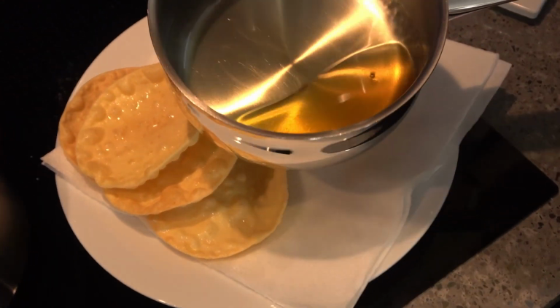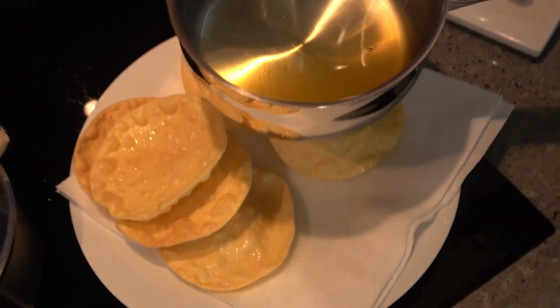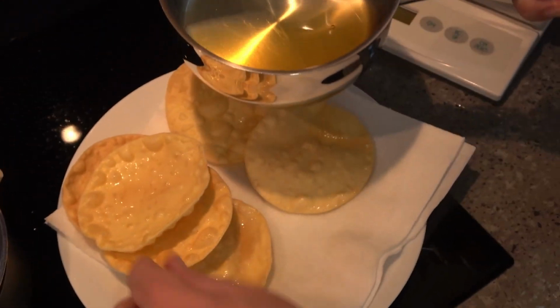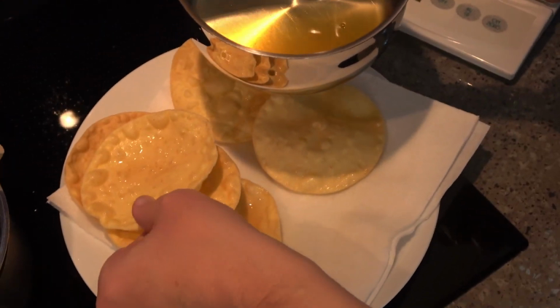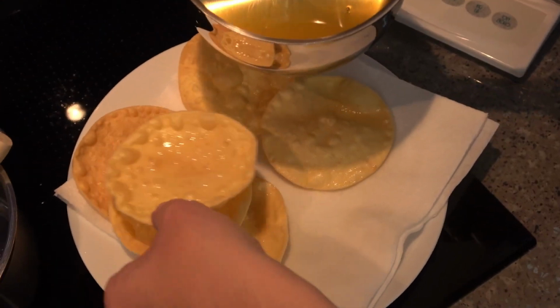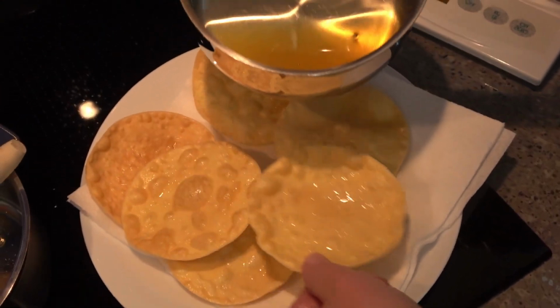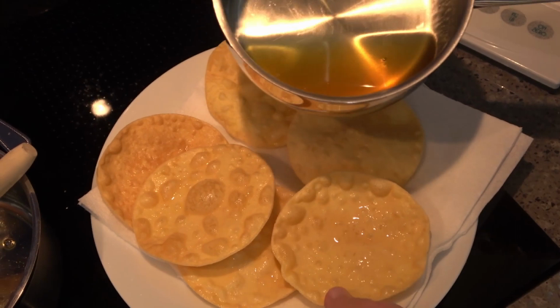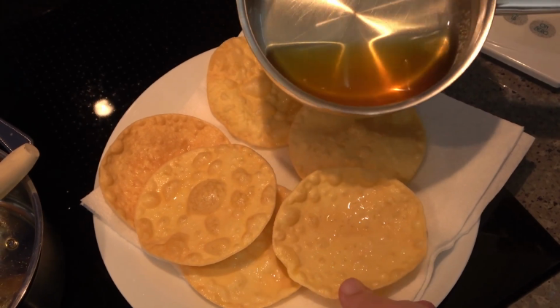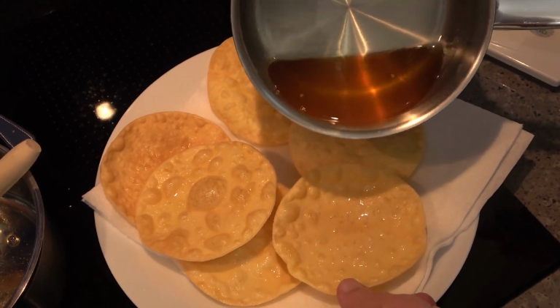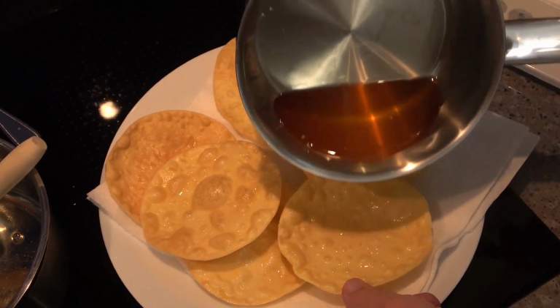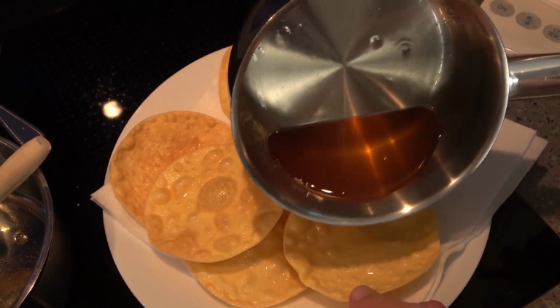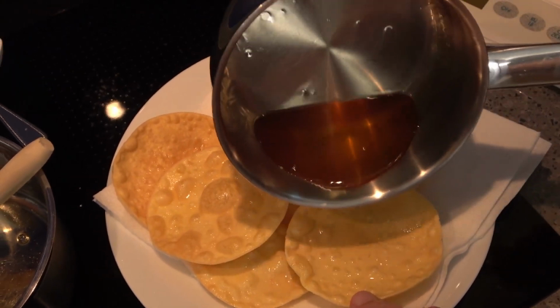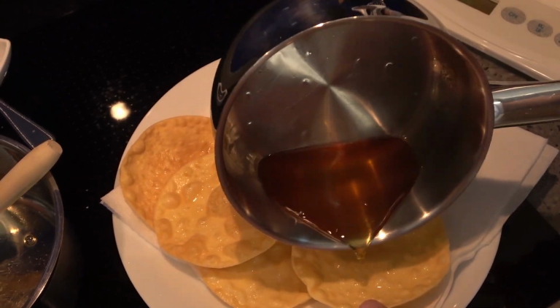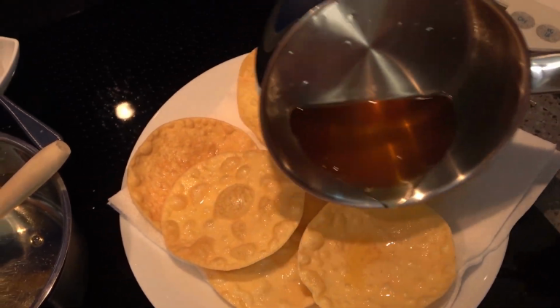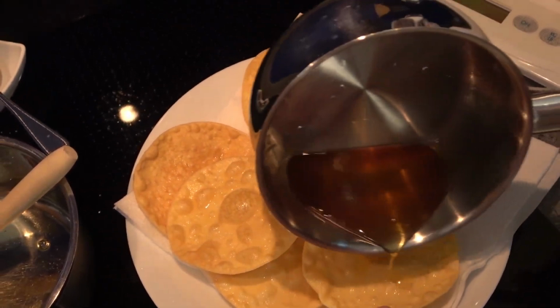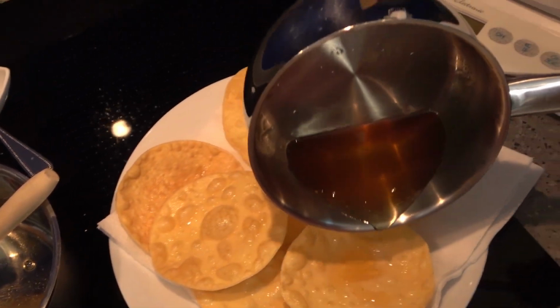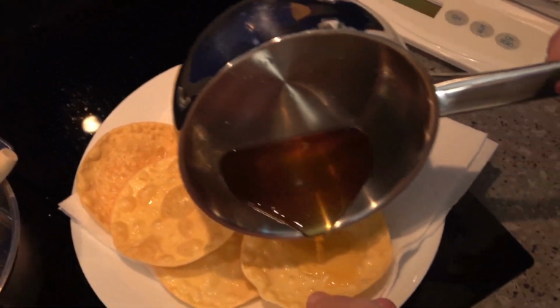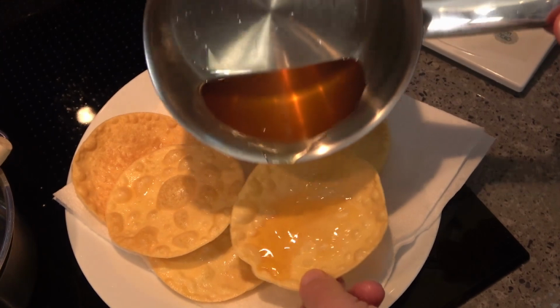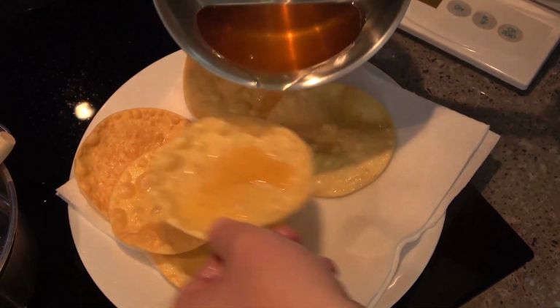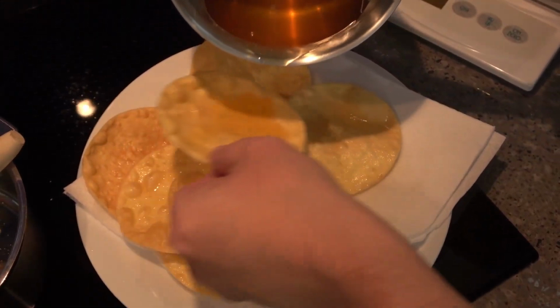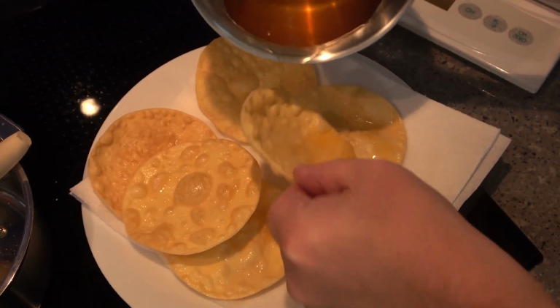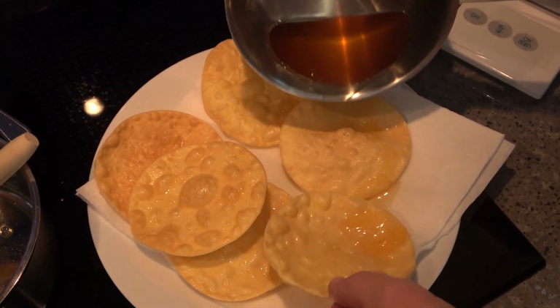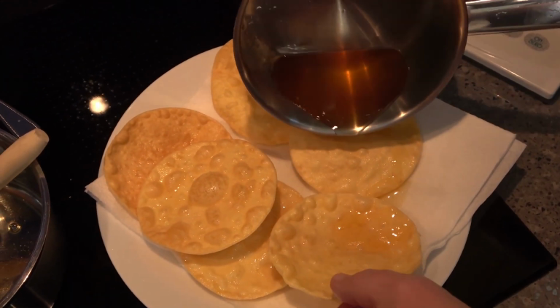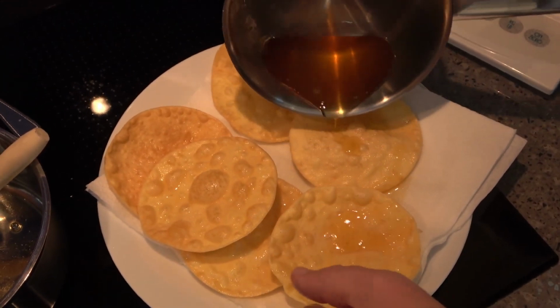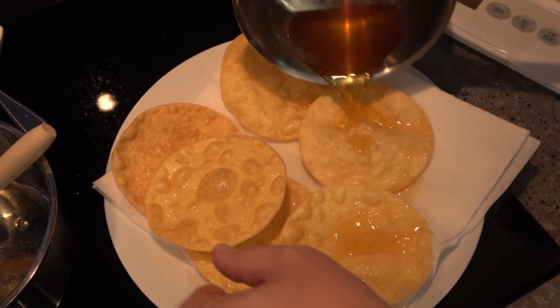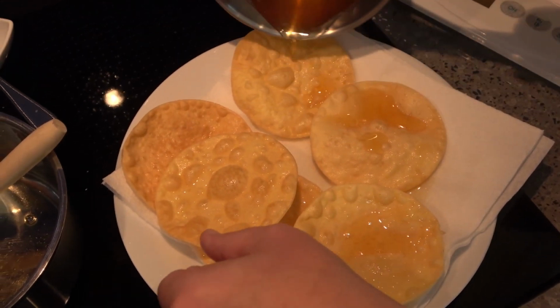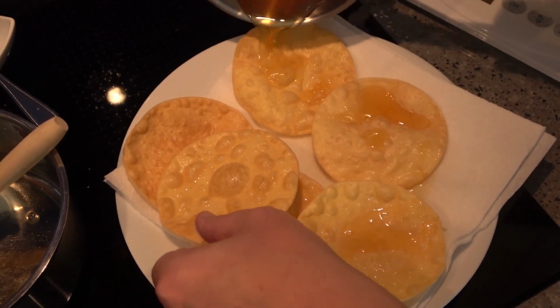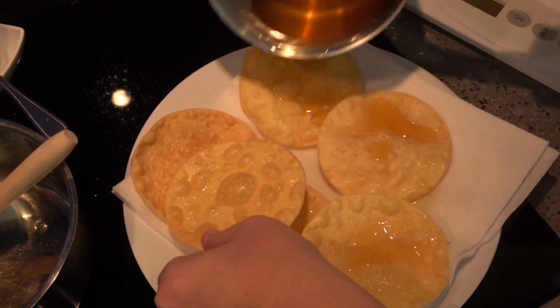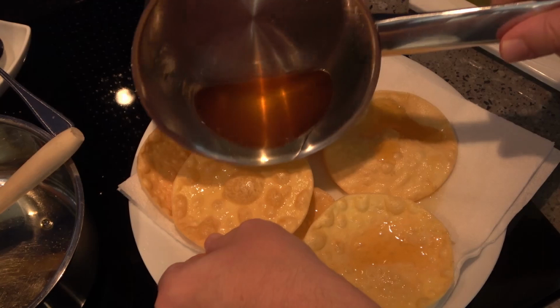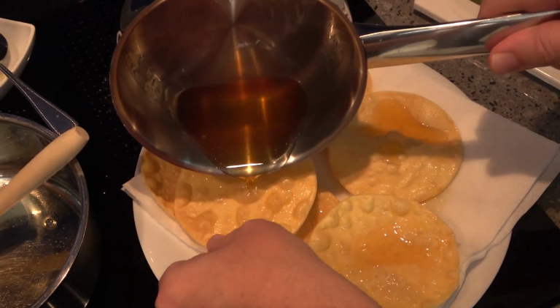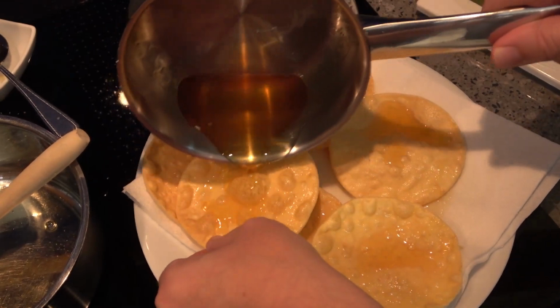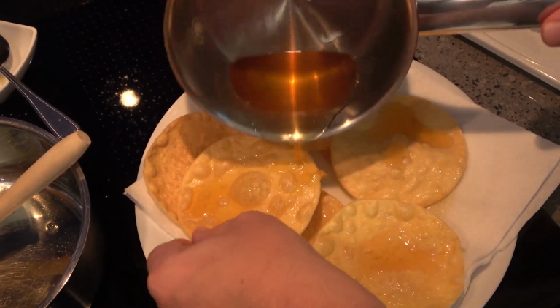Some melted honey here — that's just going to drizzle all over them as well. It's been warmed, the honey.